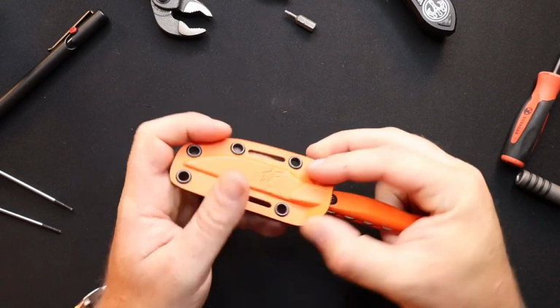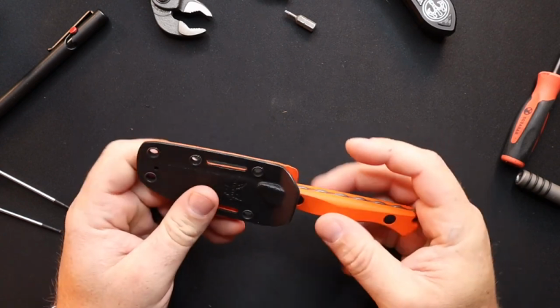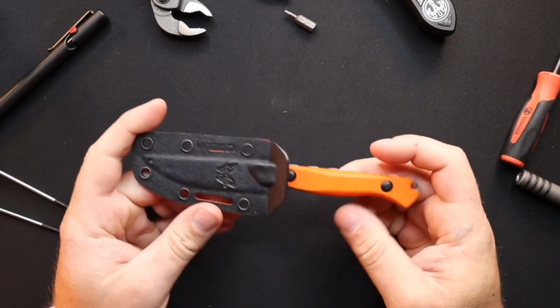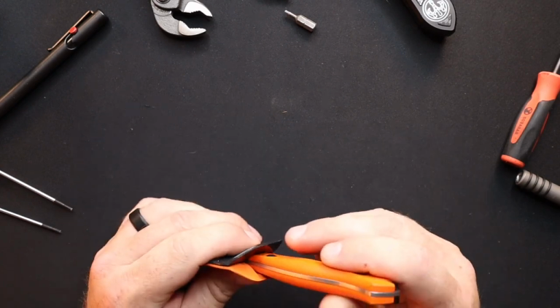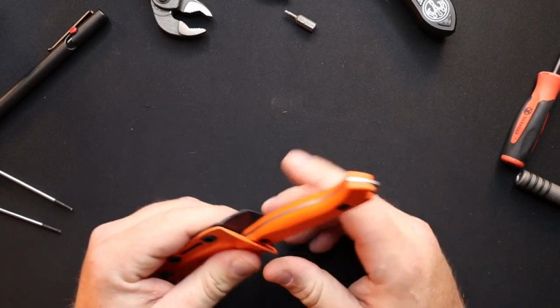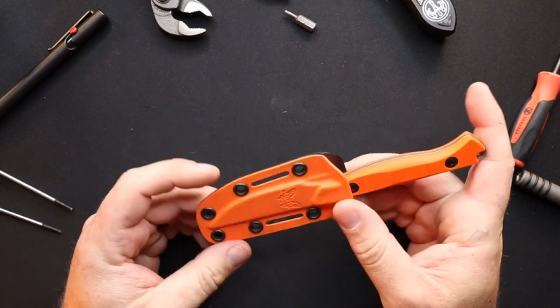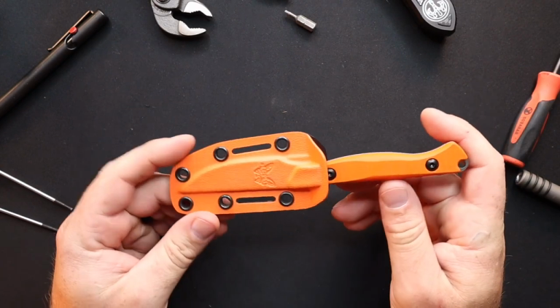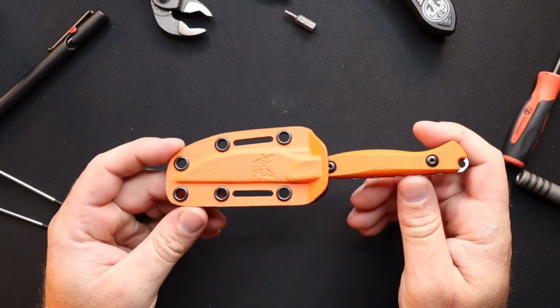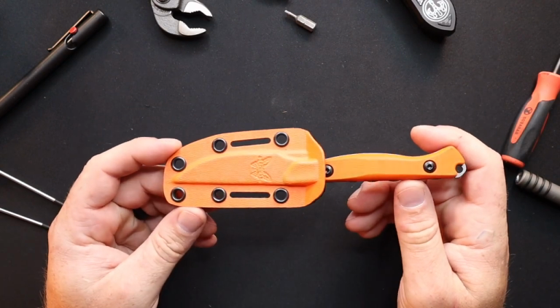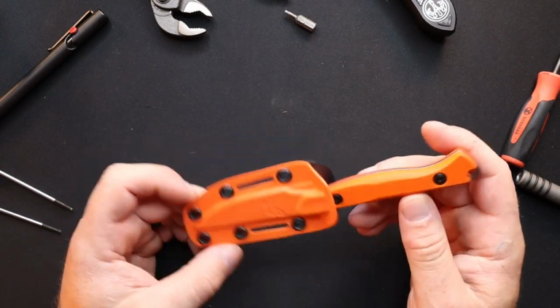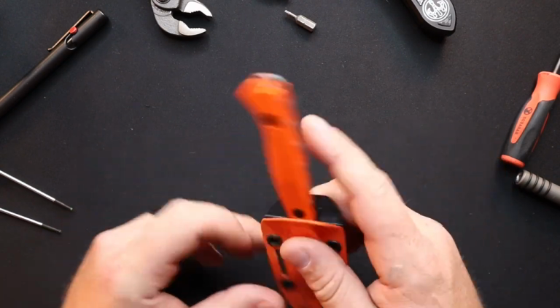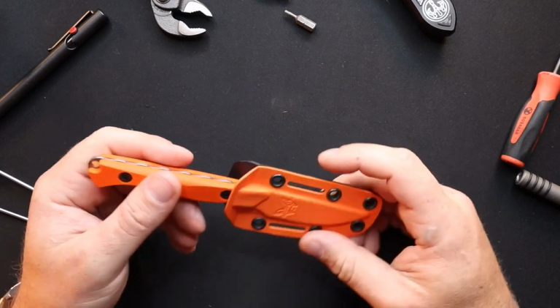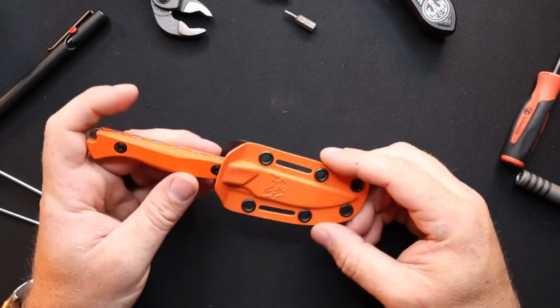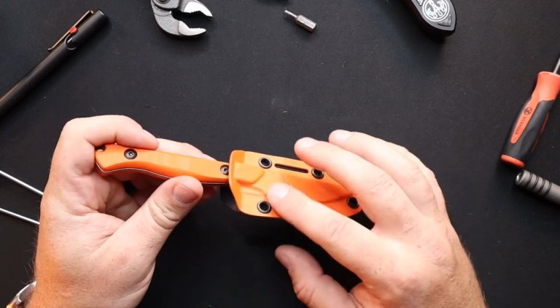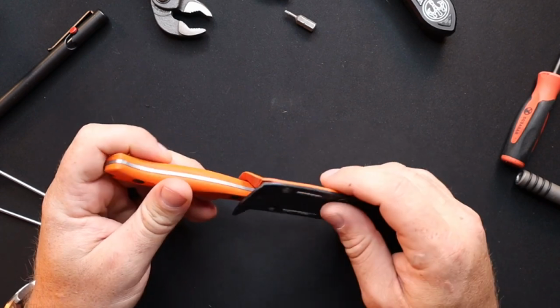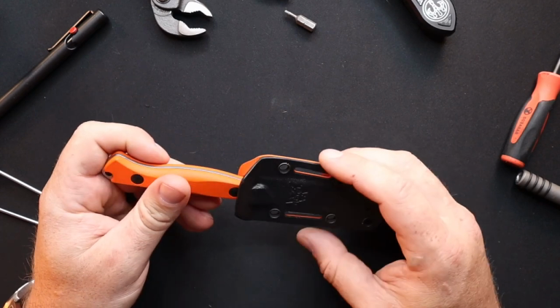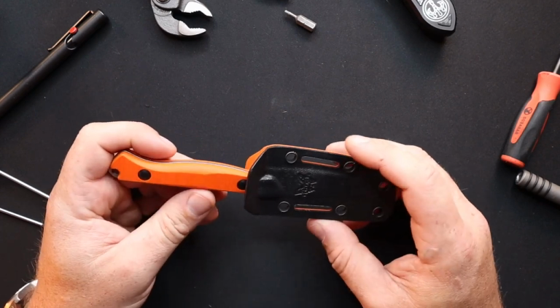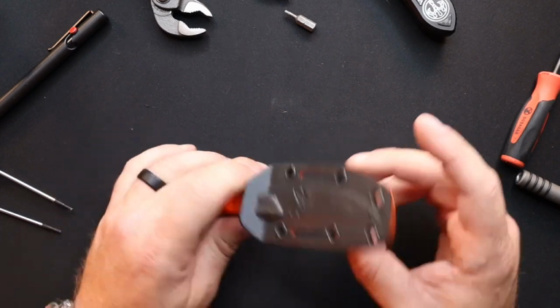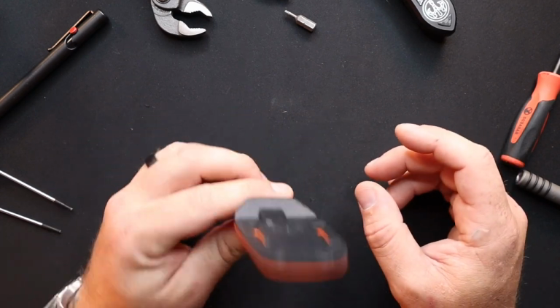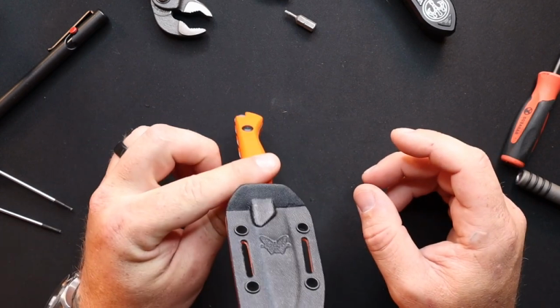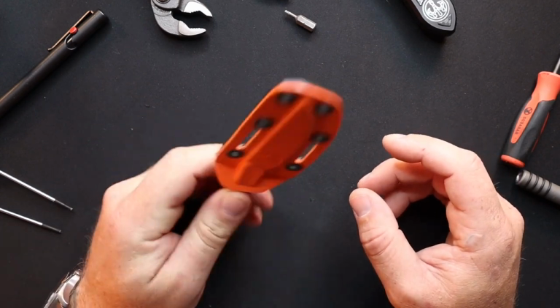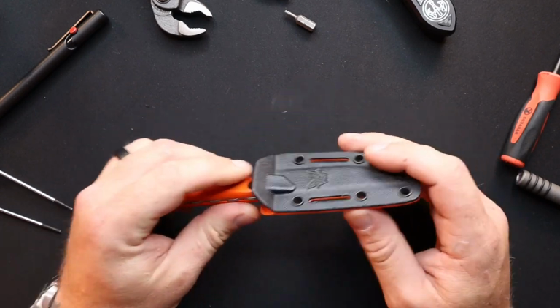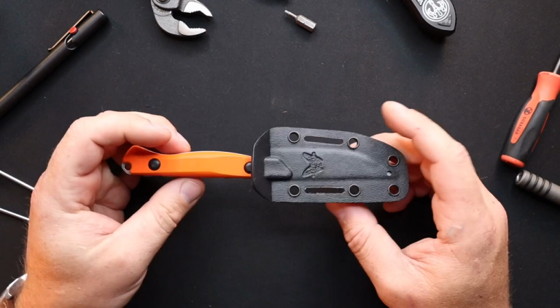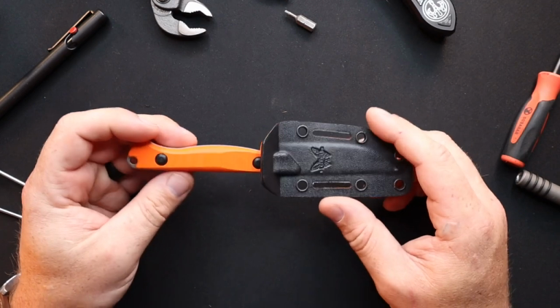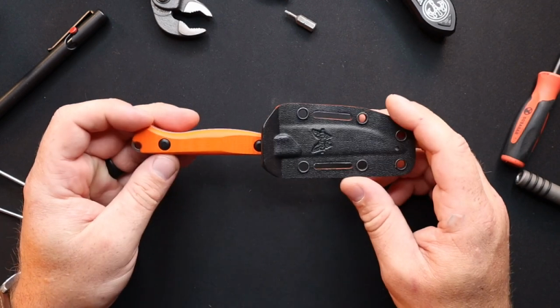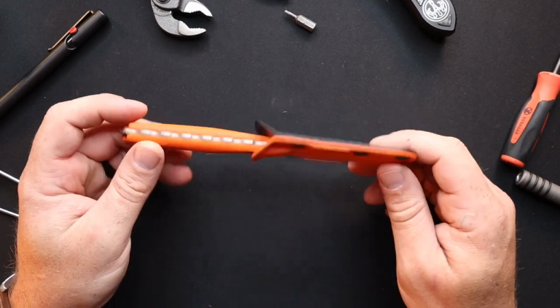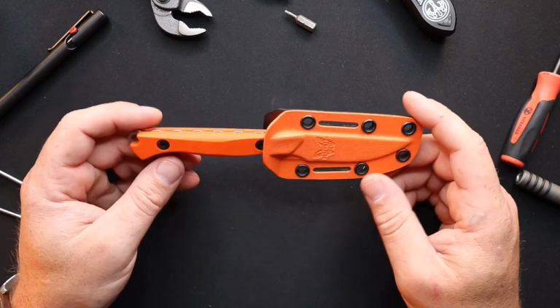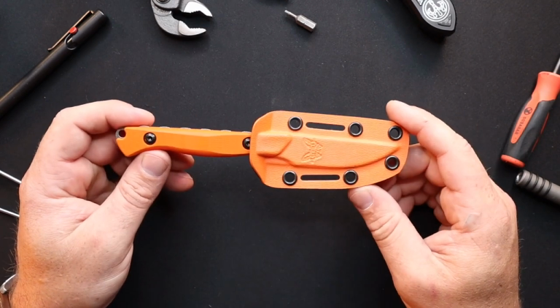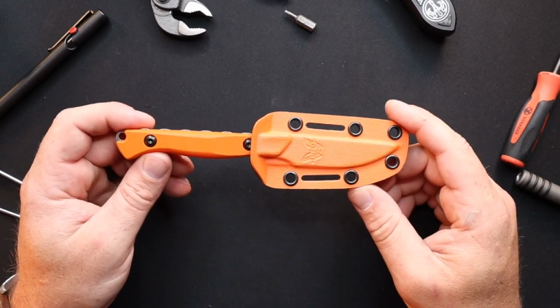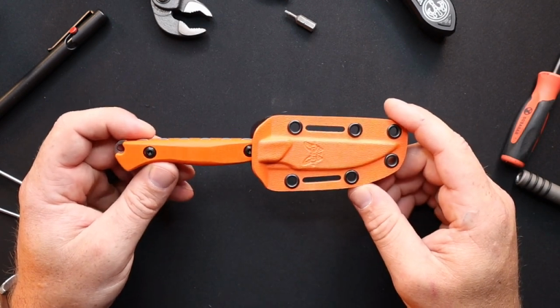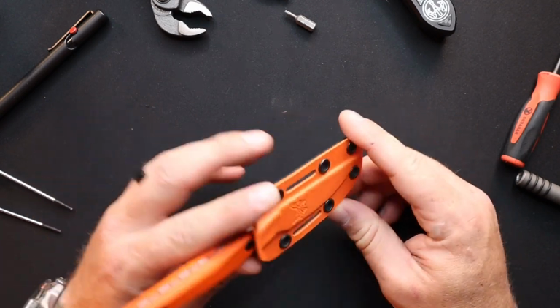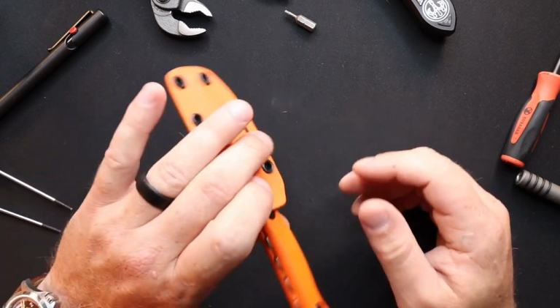Drop it in your pack, throw it in your back pocket — you can put a clip on it, put a belt loop on it, tie it on, use it as a neck knife. There are many, many different ways for you to carry this knife and use this knife.